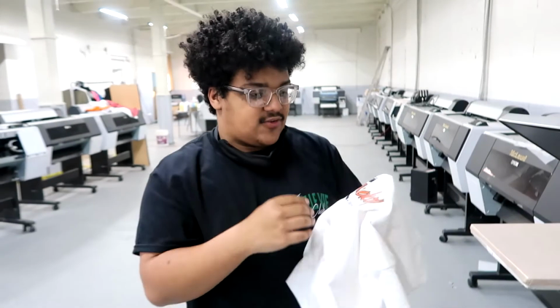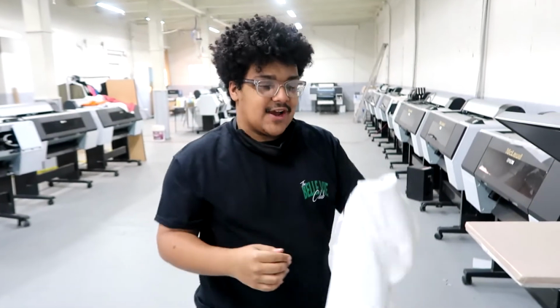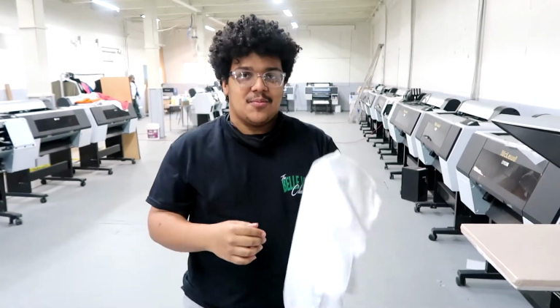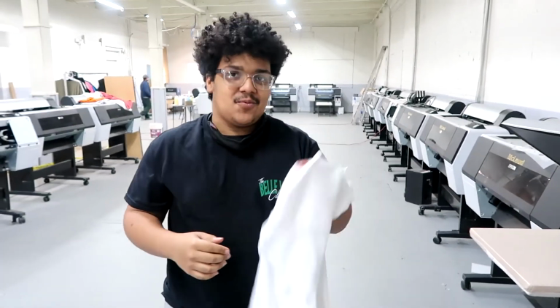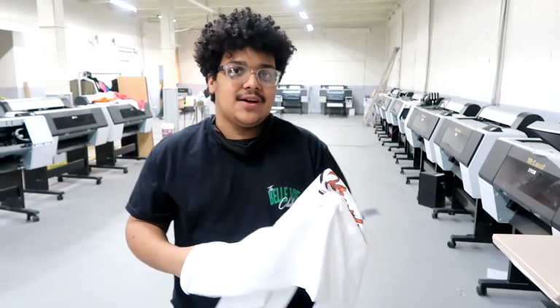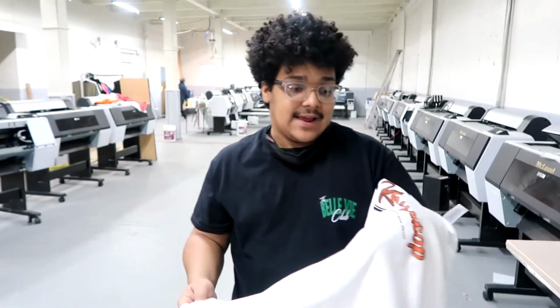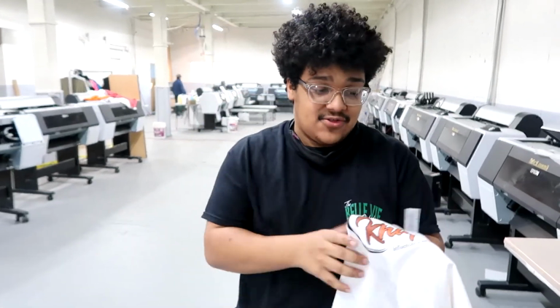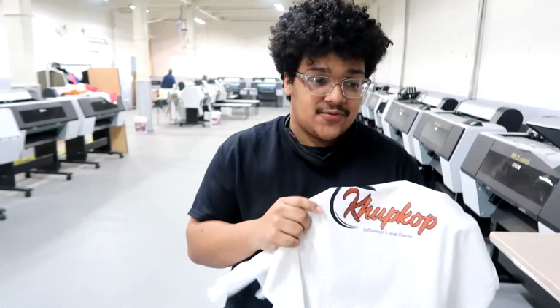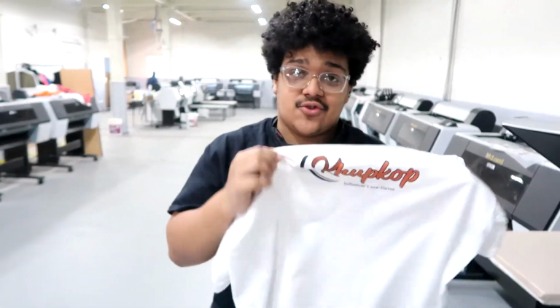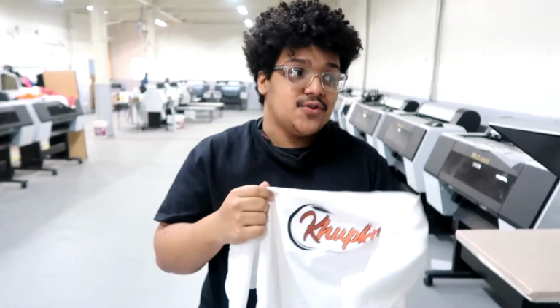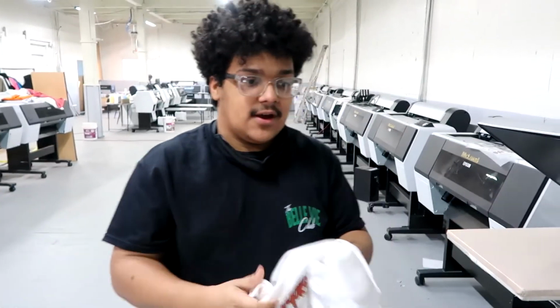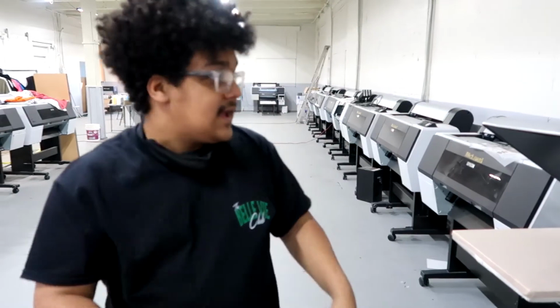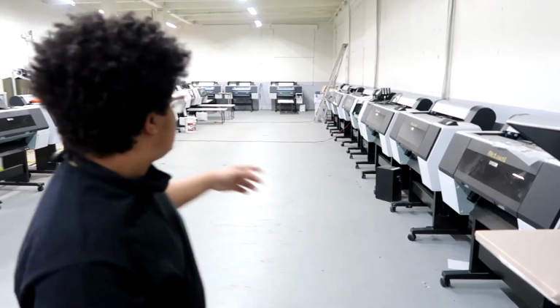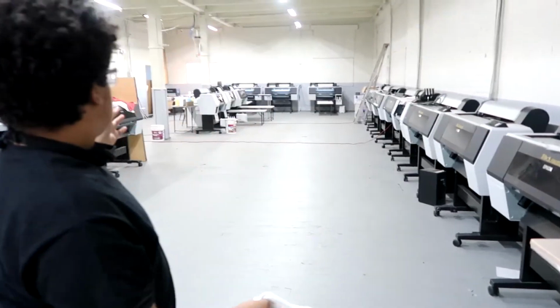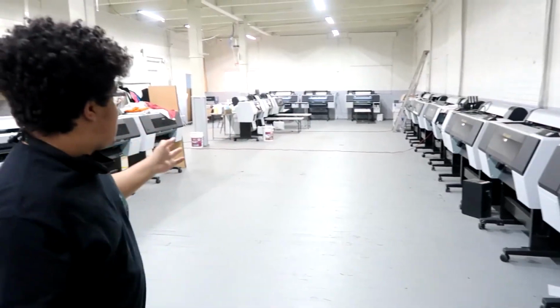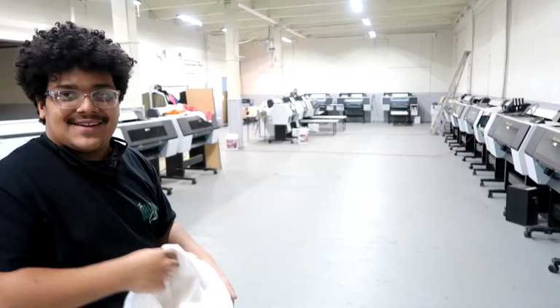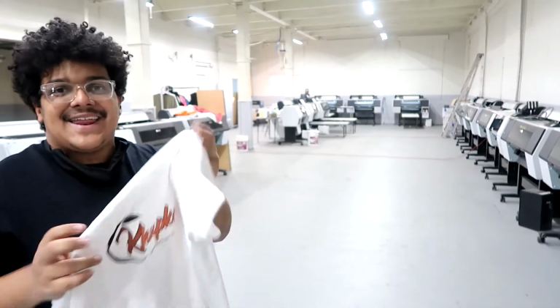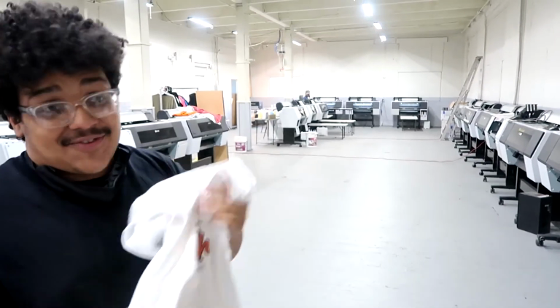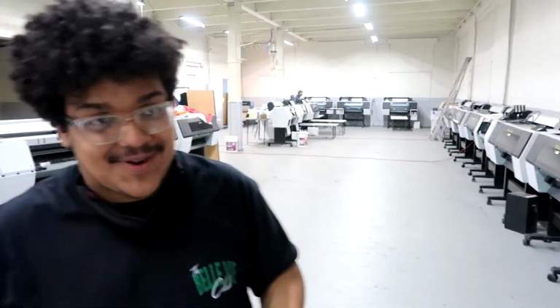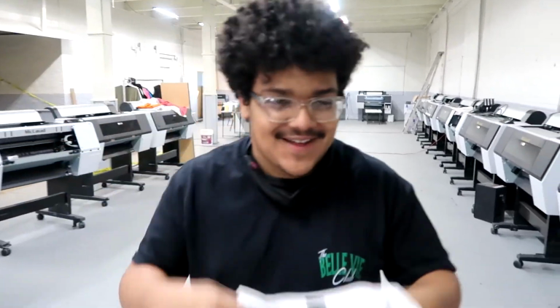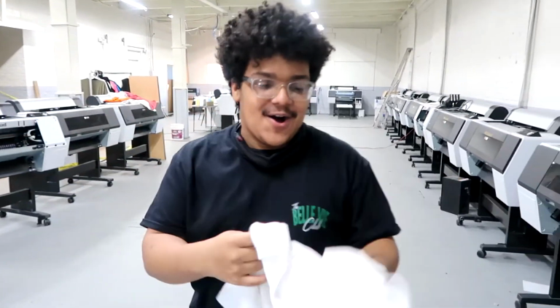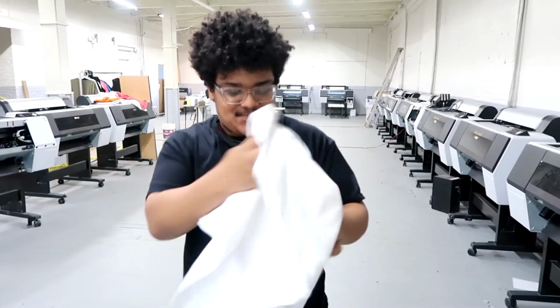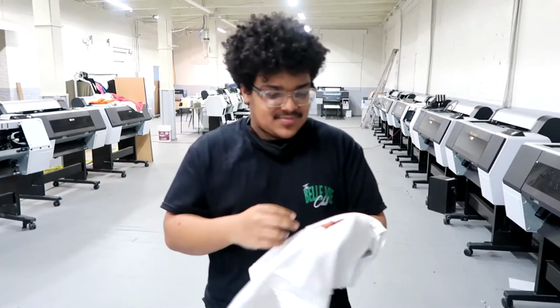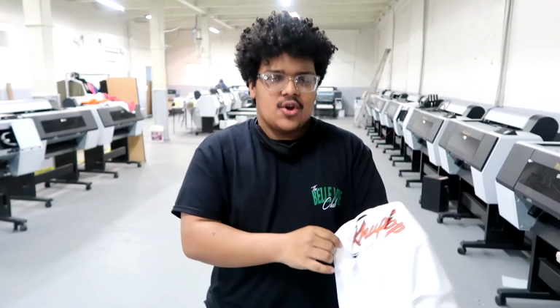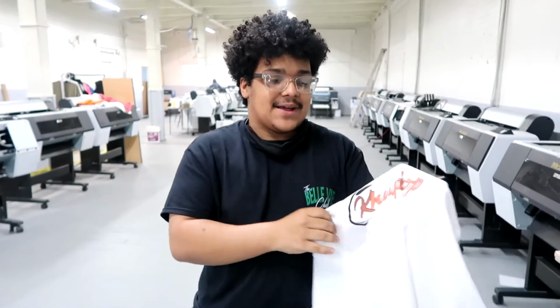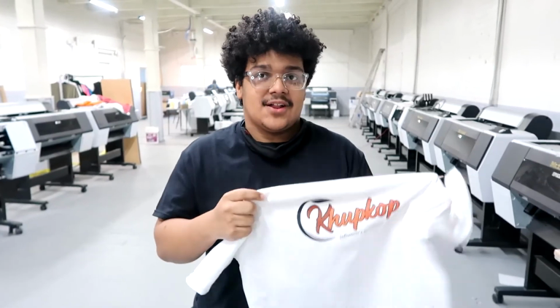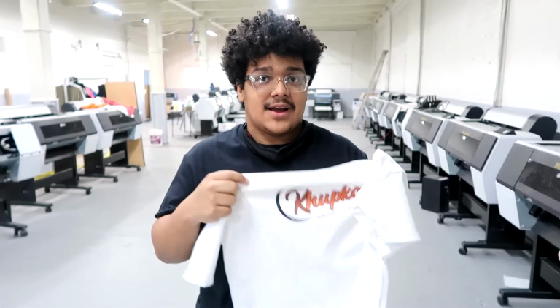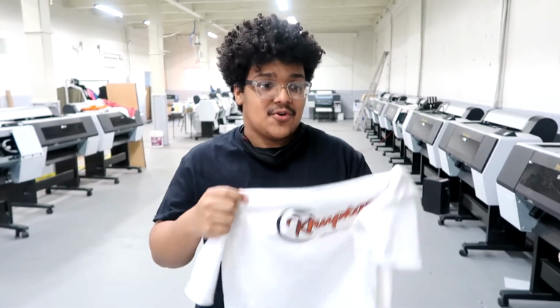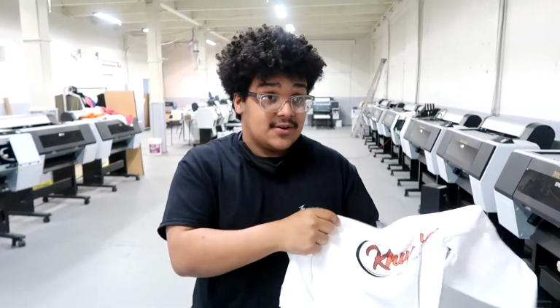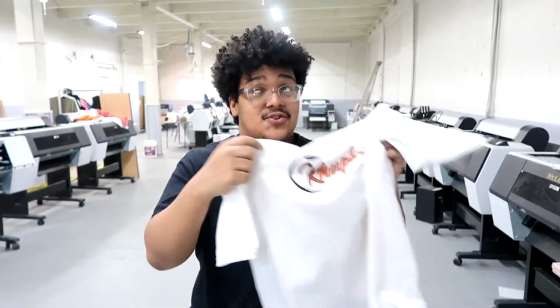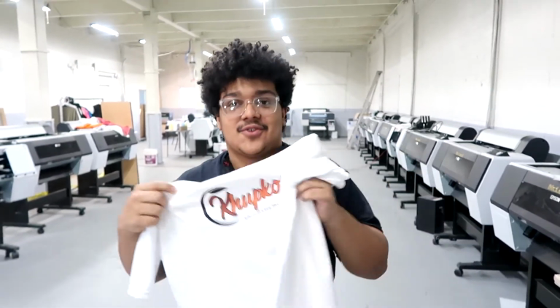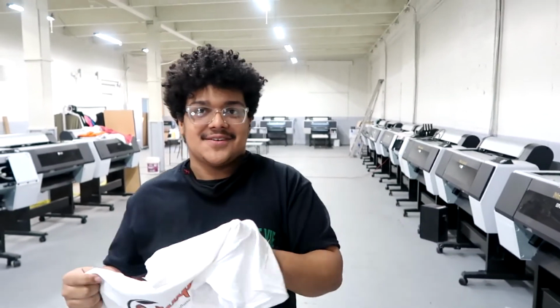If you guys want to know more or get this transfer or any other transfer, go to mccloudtechnology.com for the printers, and for the transfers go to GTS.